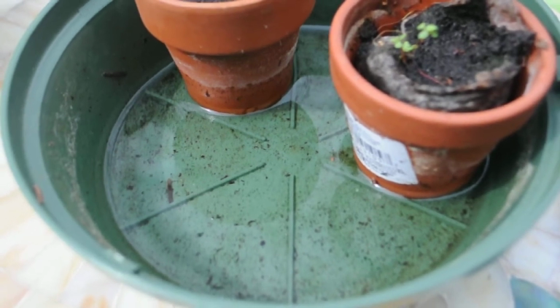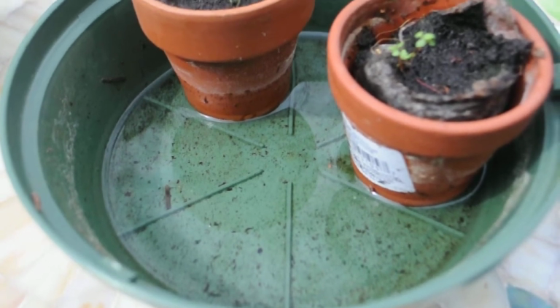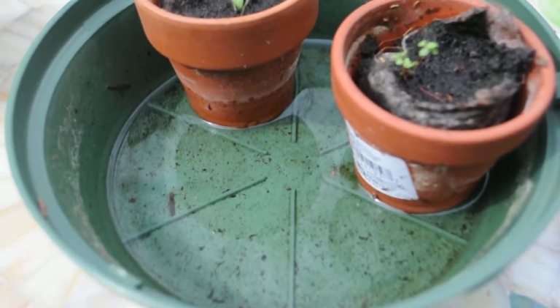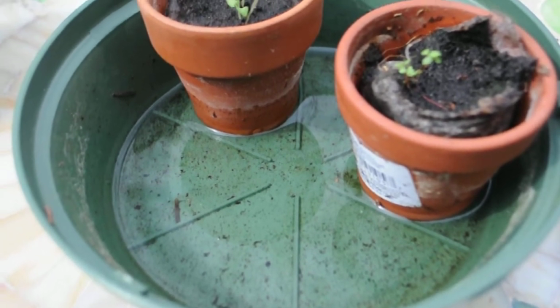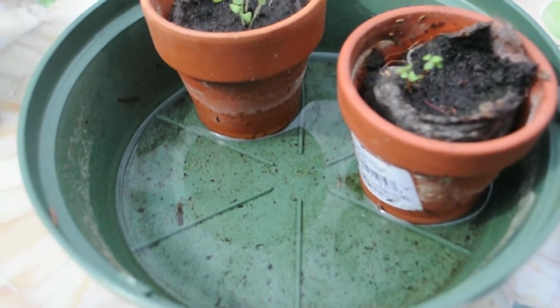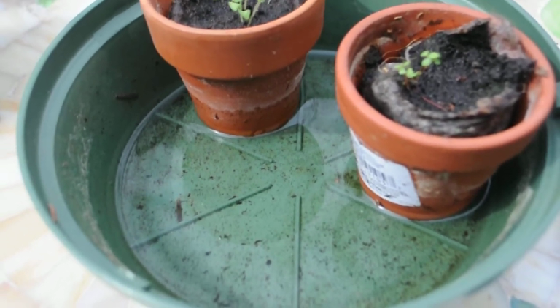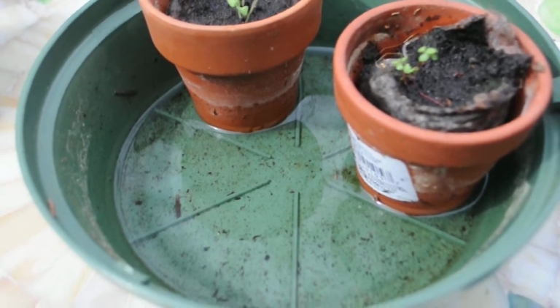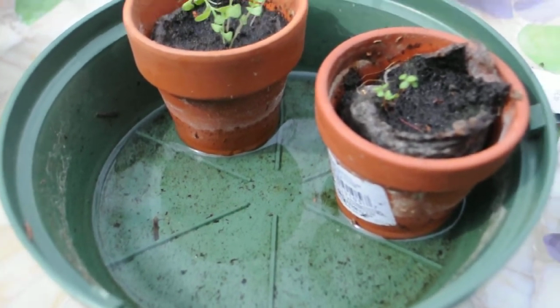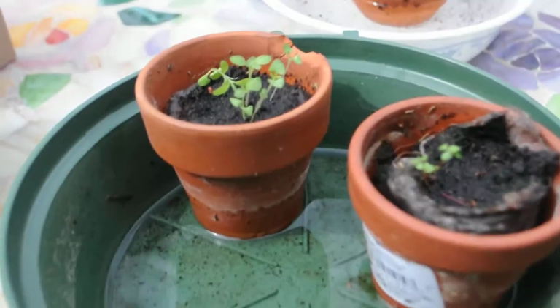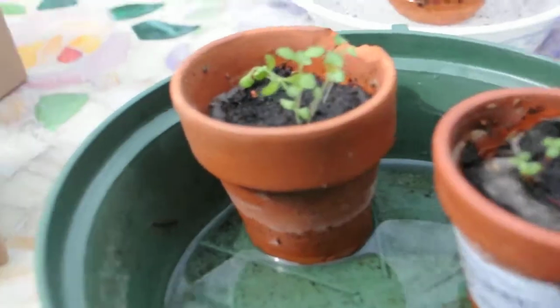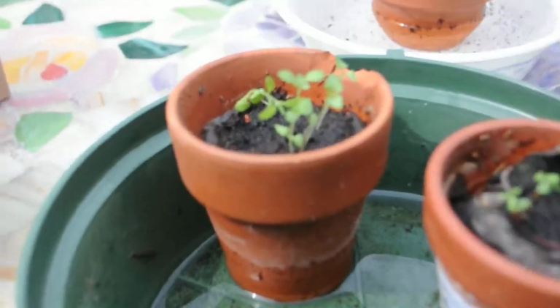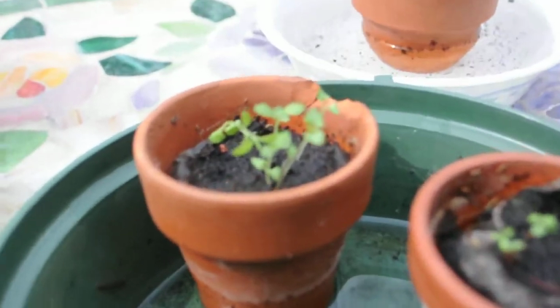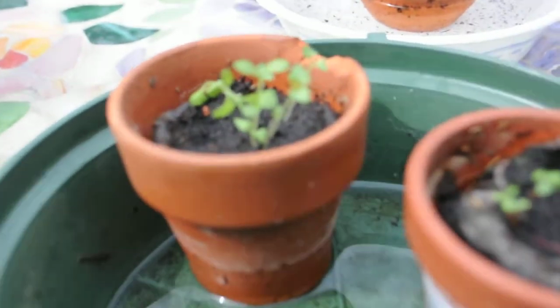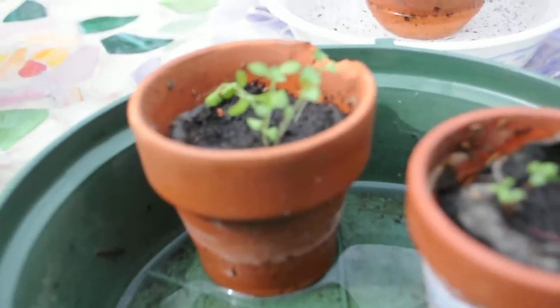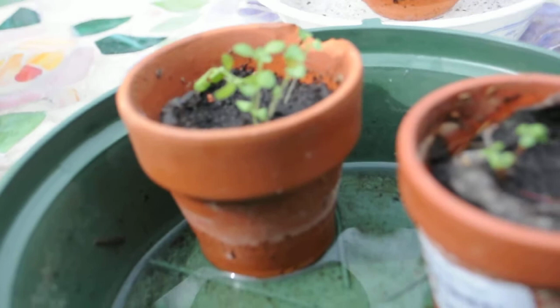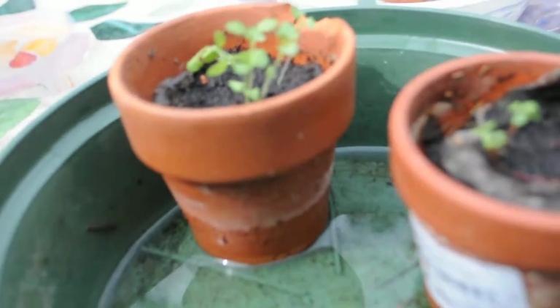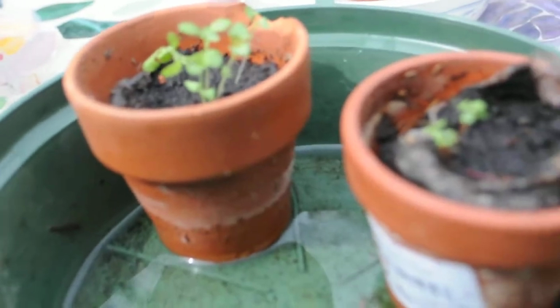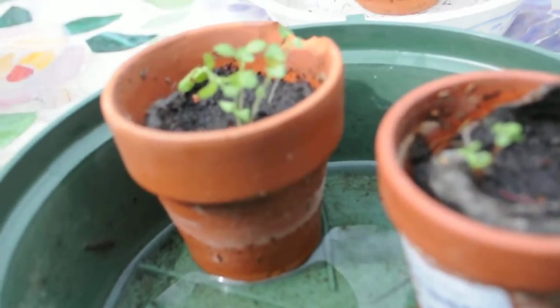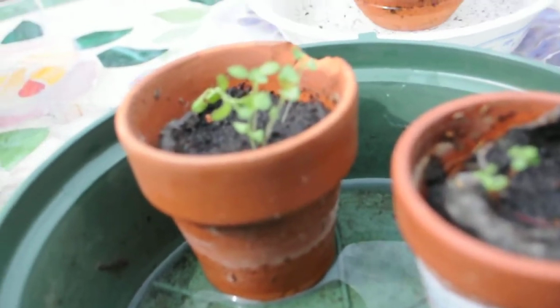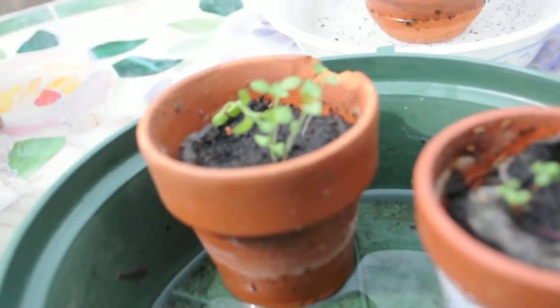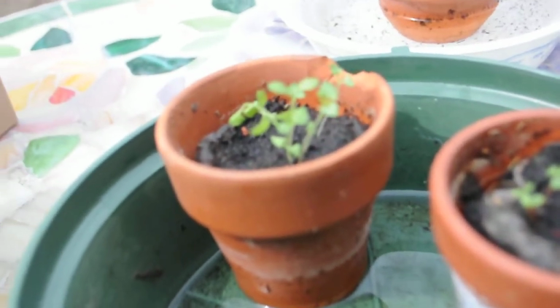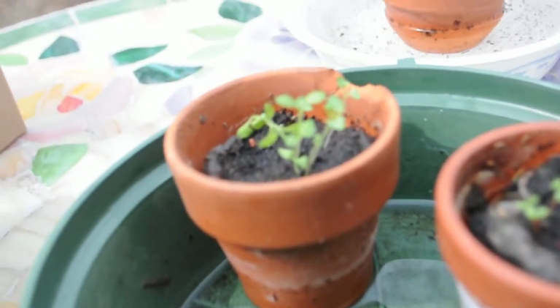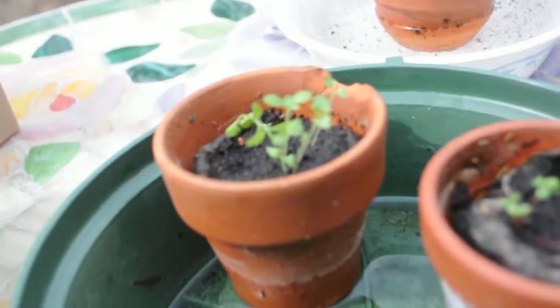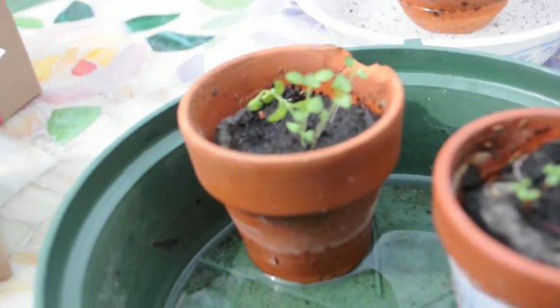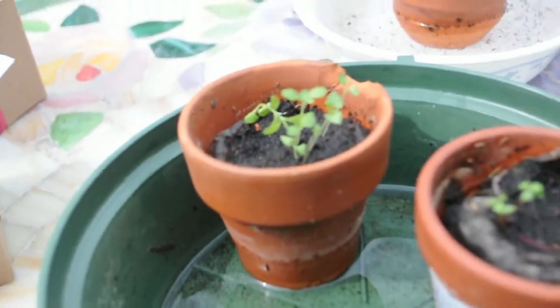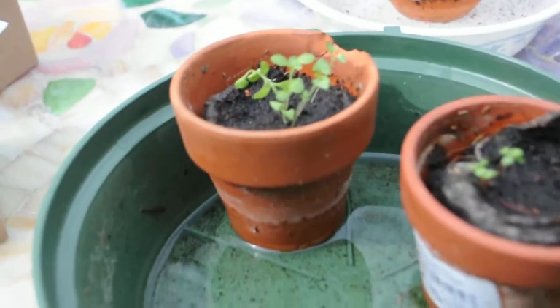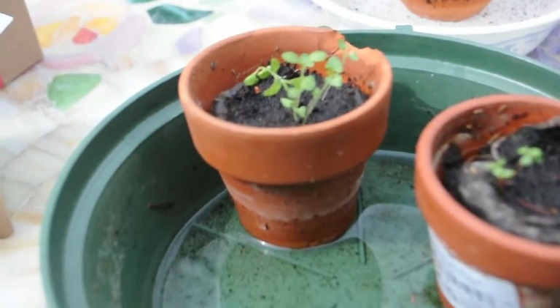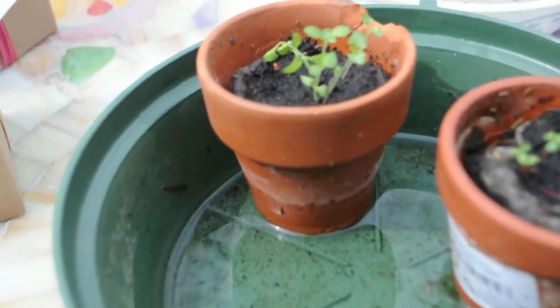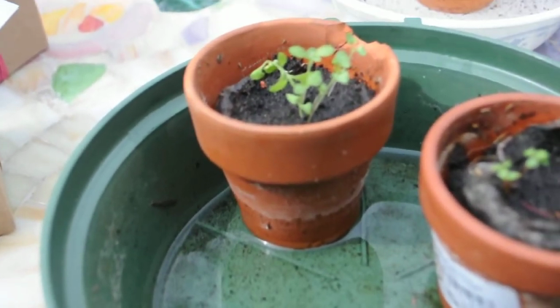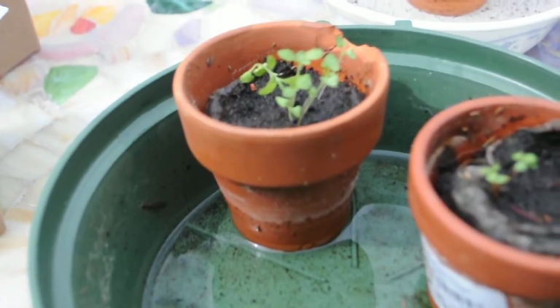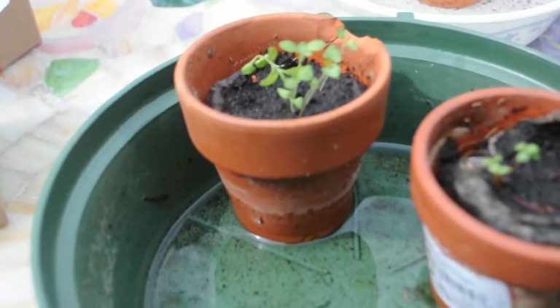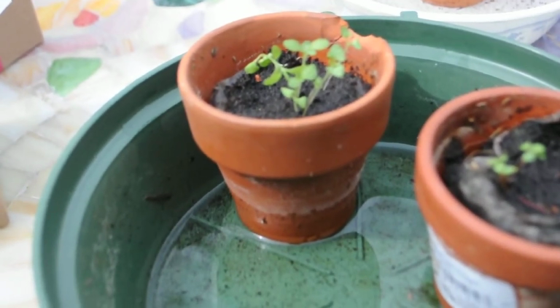We do recommend watering the pots from the bottom — it makes the seed grow great. You can put about an inch to a quarter of an inch of water, and as the water goes down, just refill it.